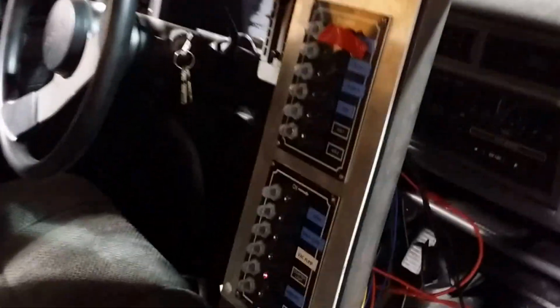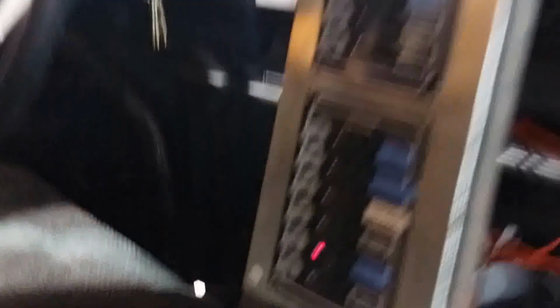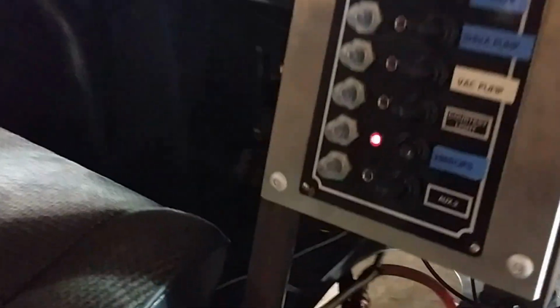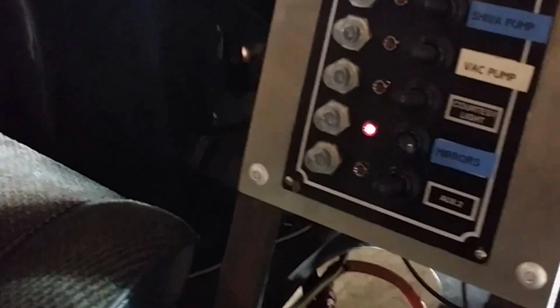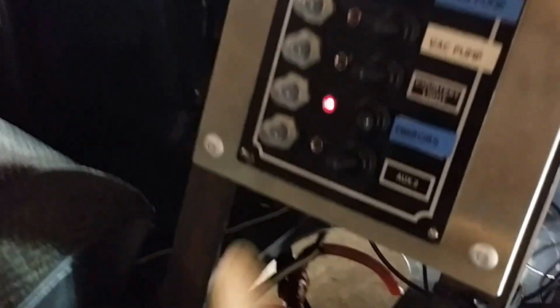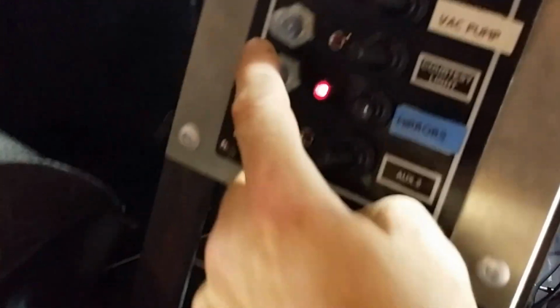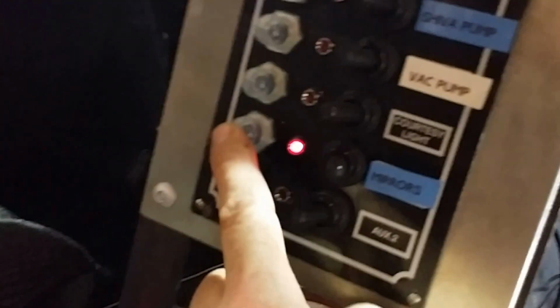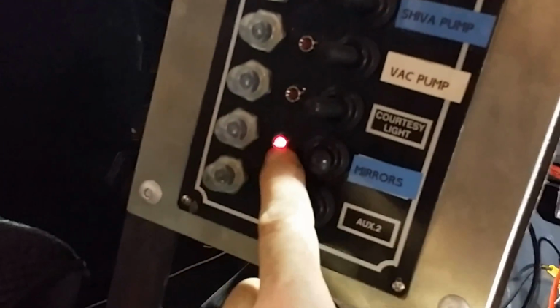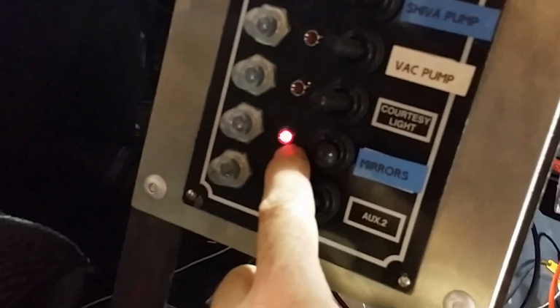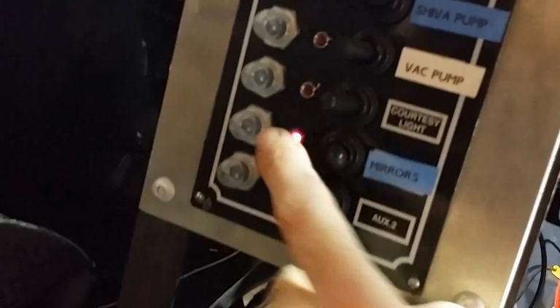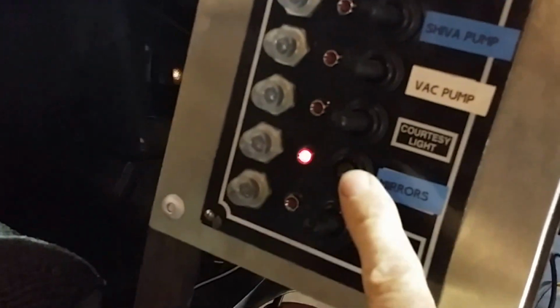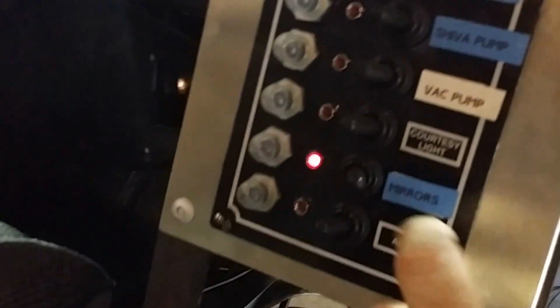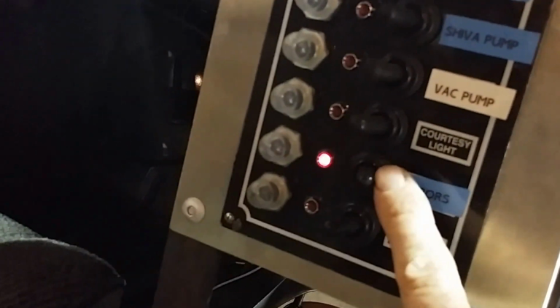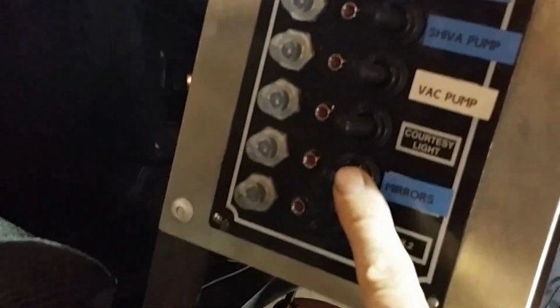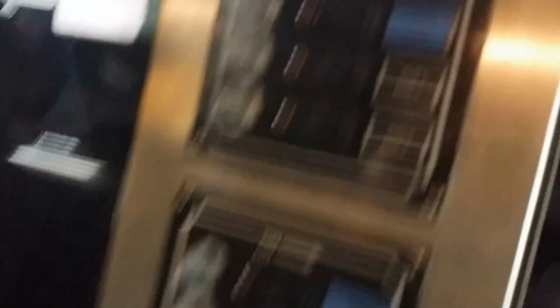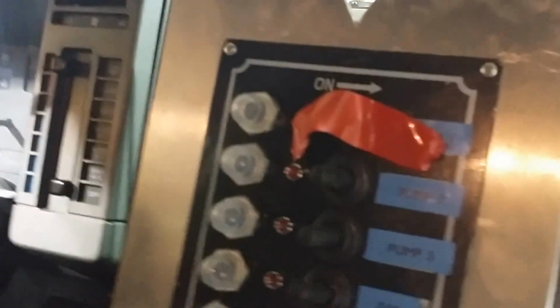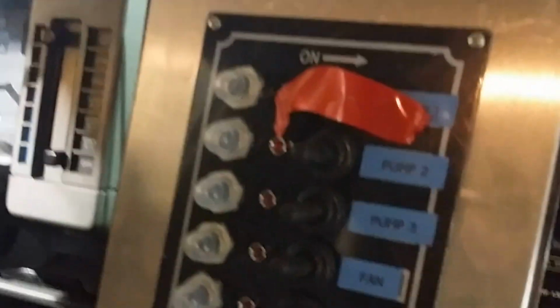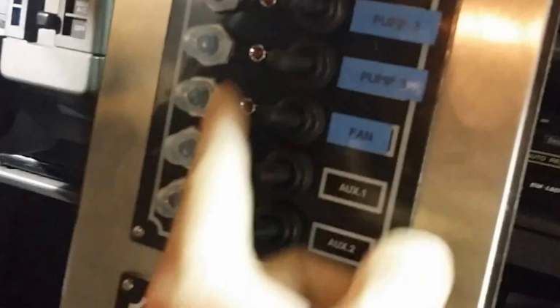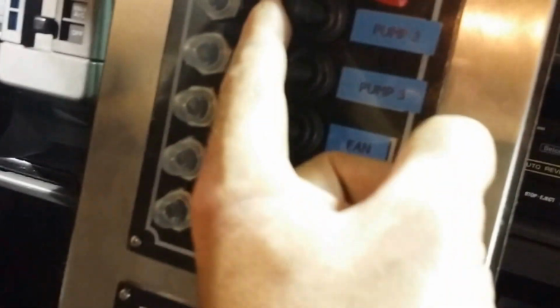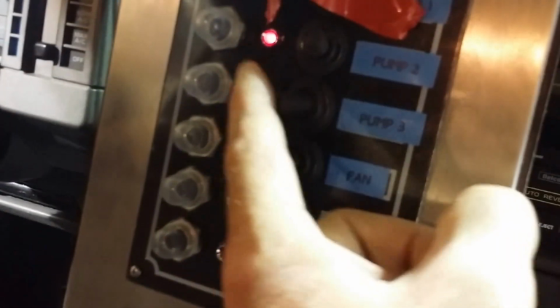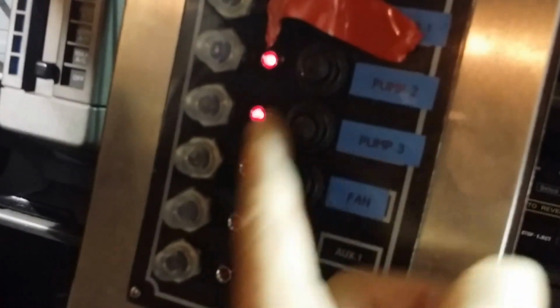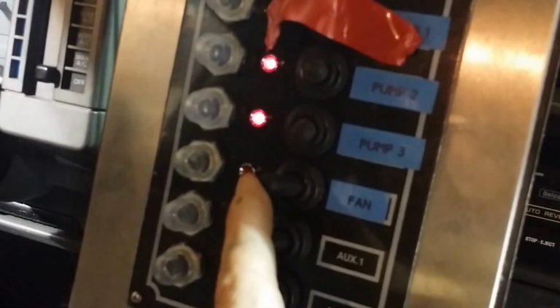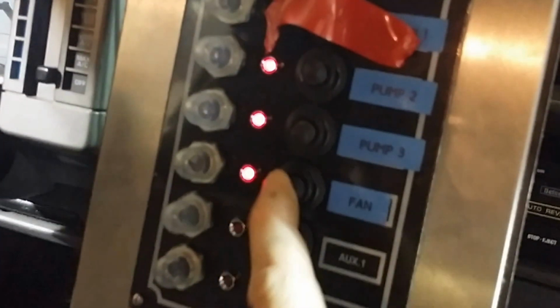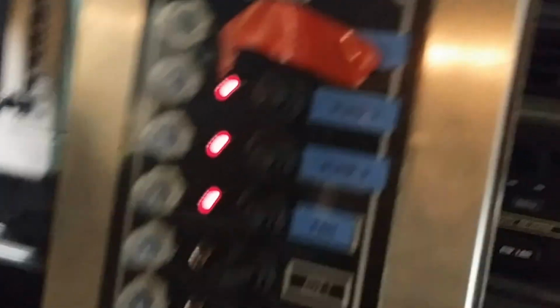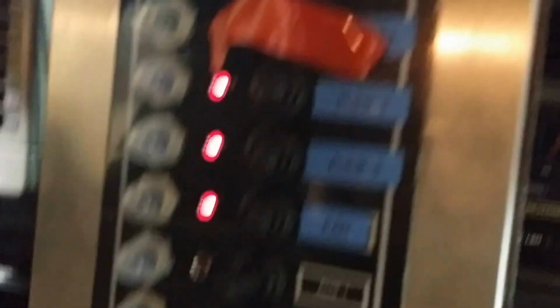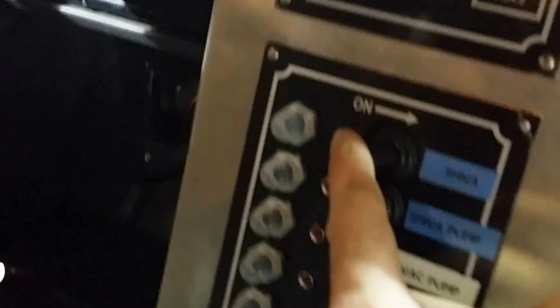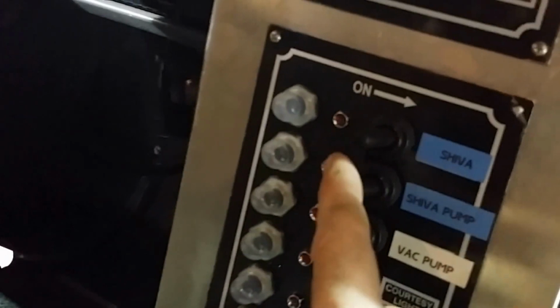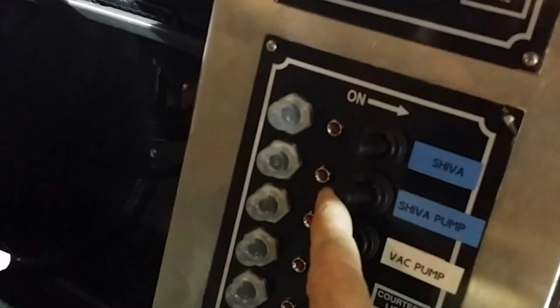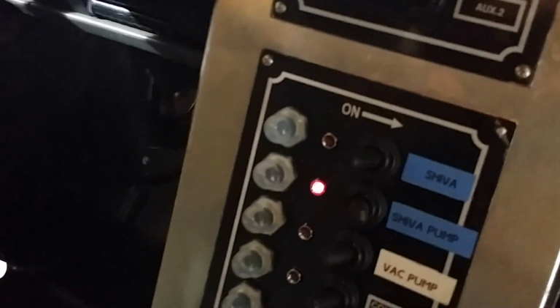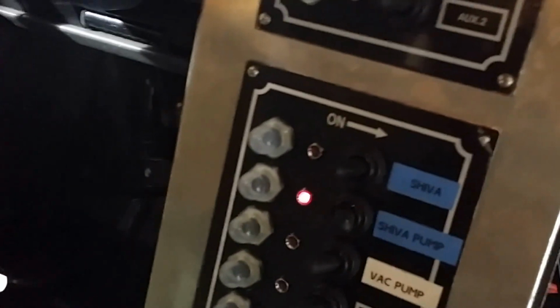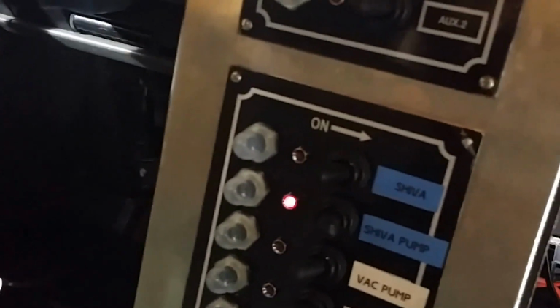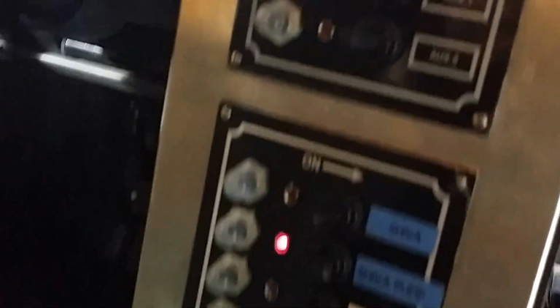Back on the switch panel — I've got a circuit breaker, an indicator, and a switch. So when I went to race, I just turn on the pumps, turn on the fan, turn on the Shiva, and turn on the Shiva pump.